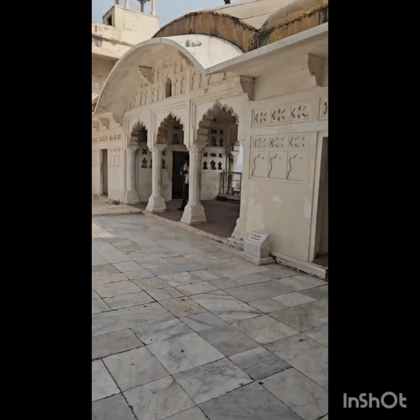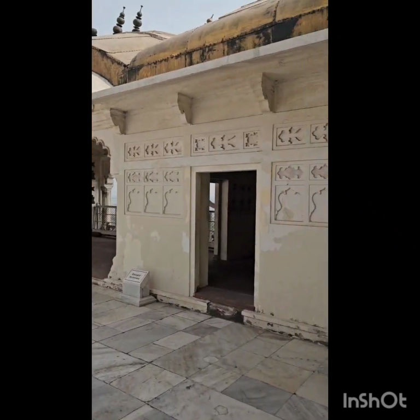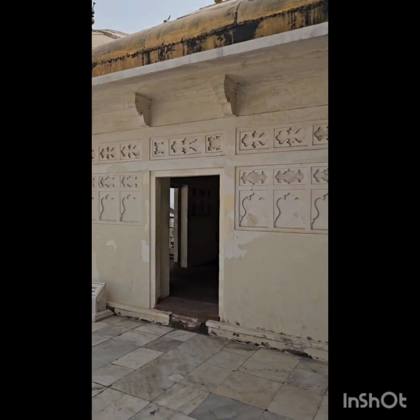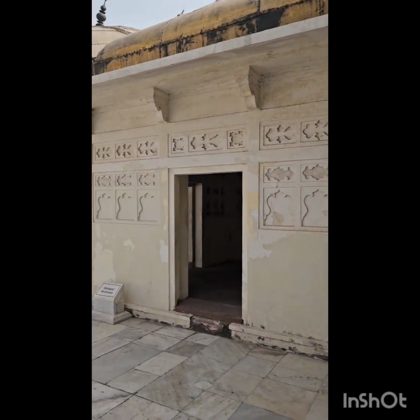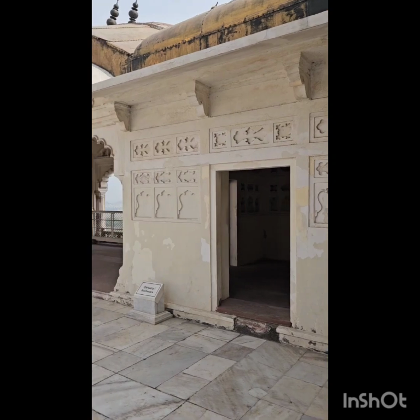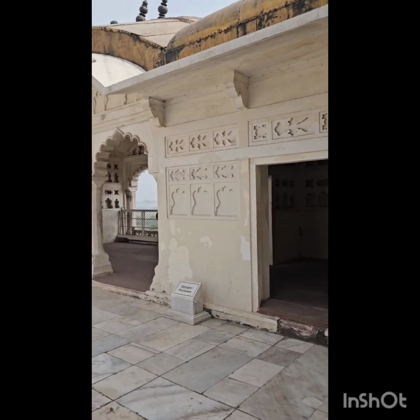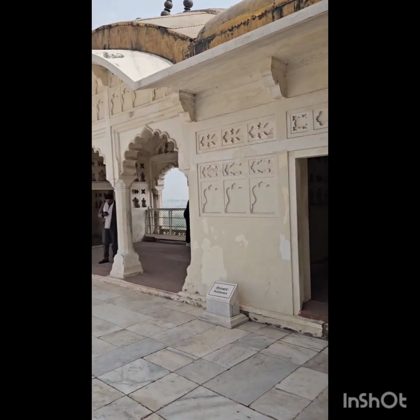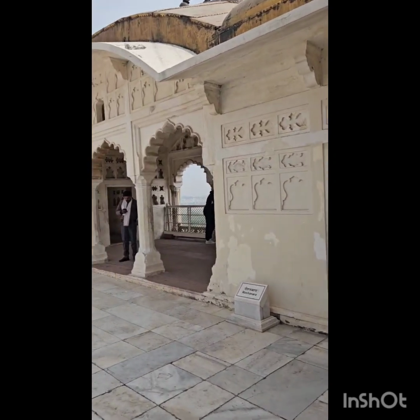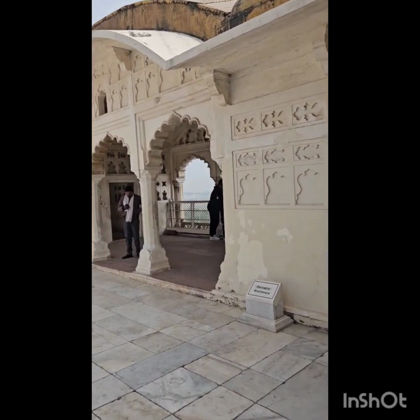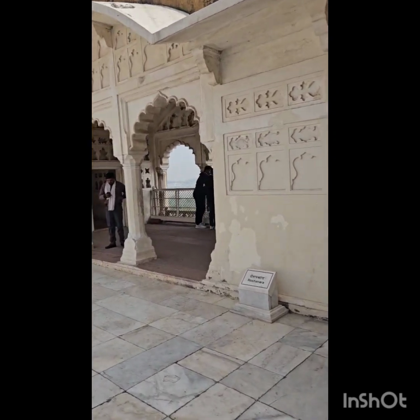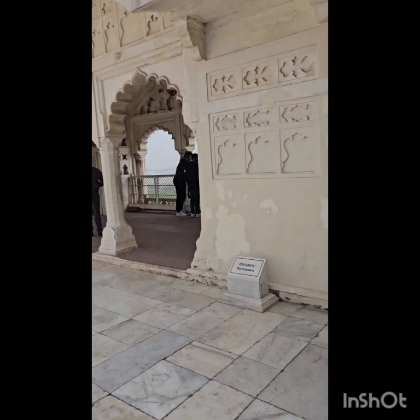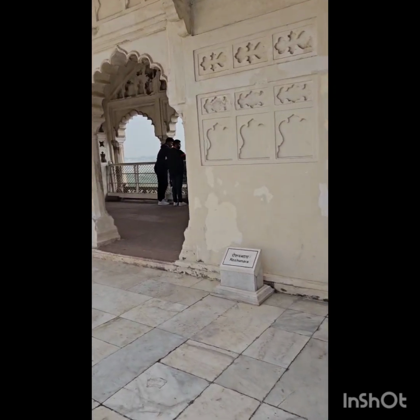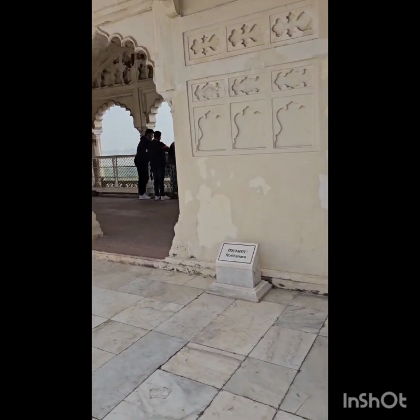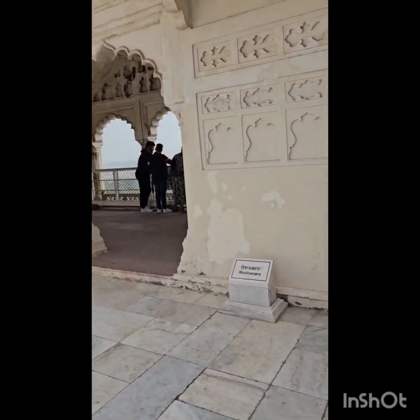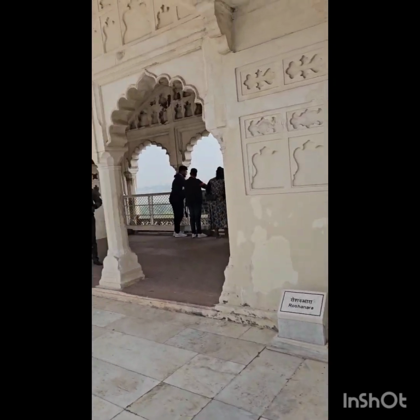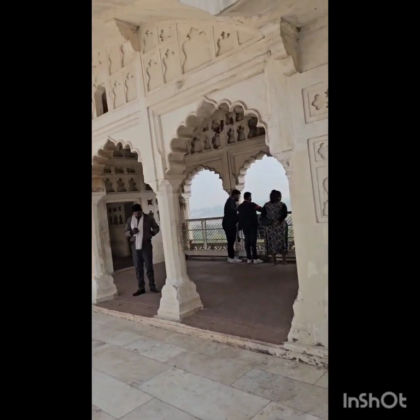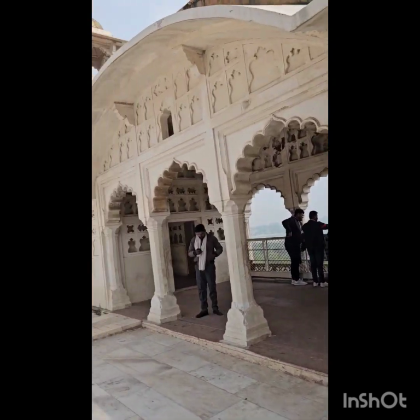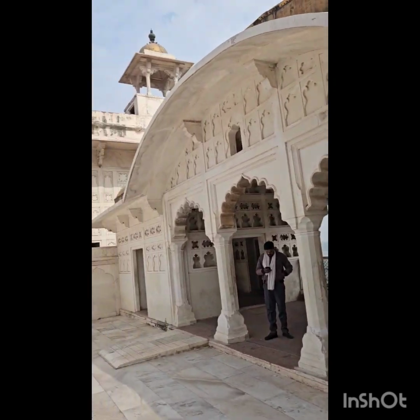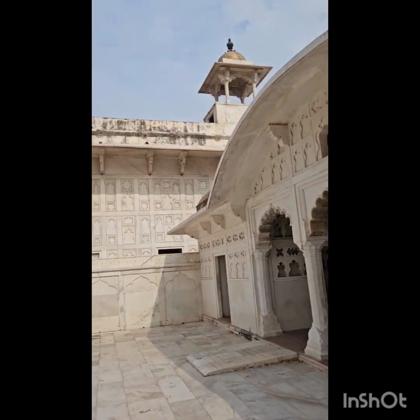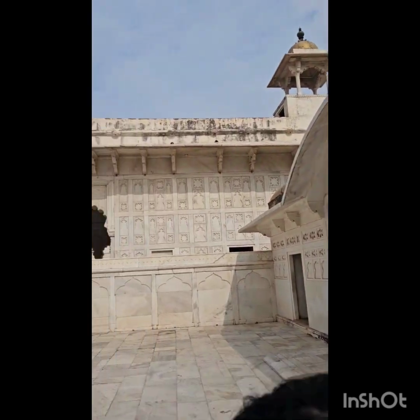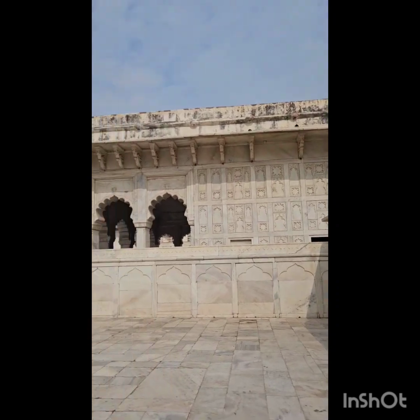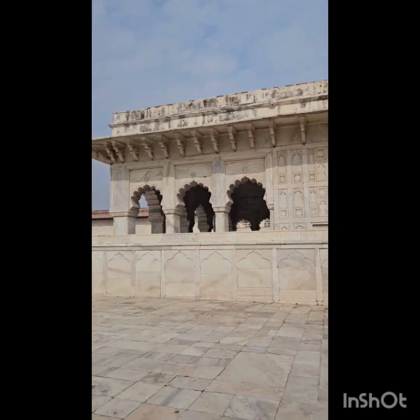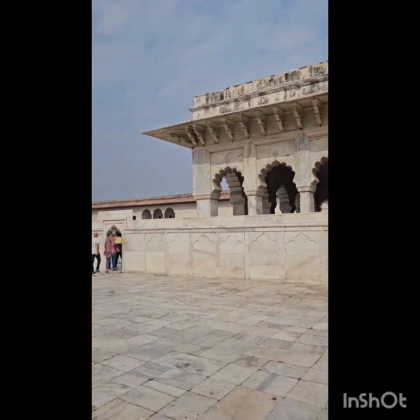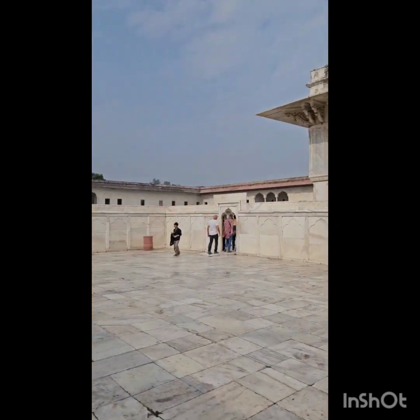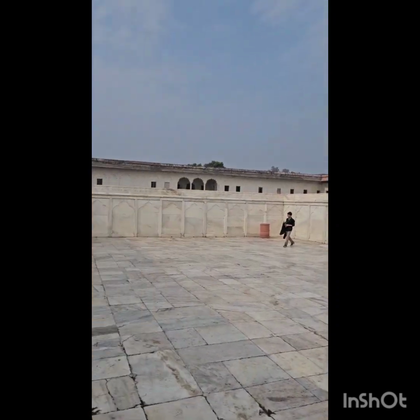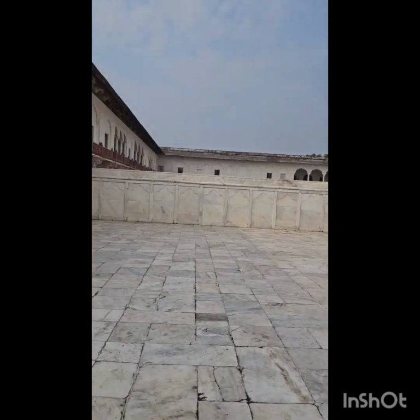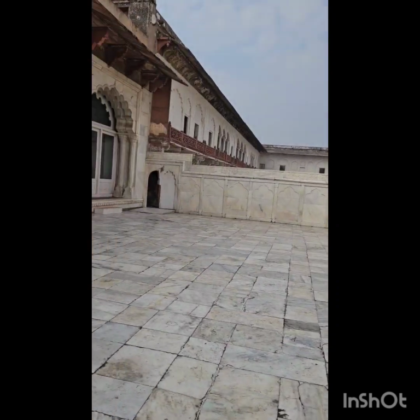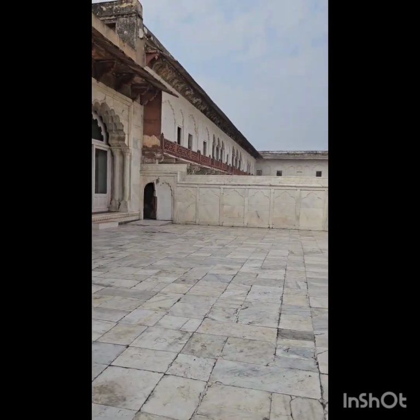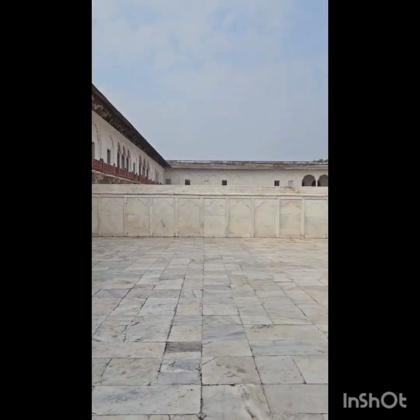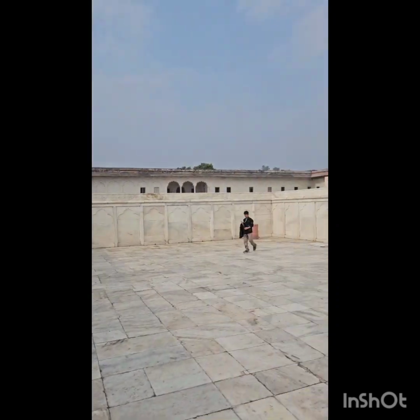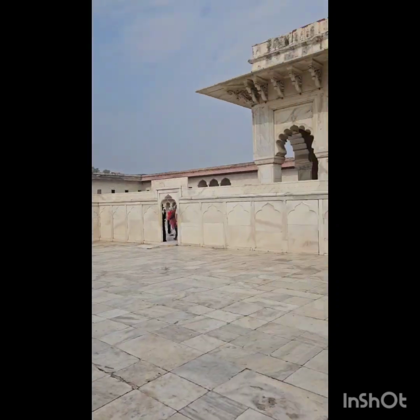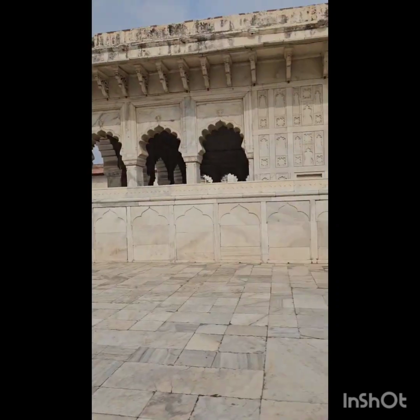Inside this red fort, there is a white palace as well. It is built using white marble, inspired by Shah Jahan, because he loved white marble.